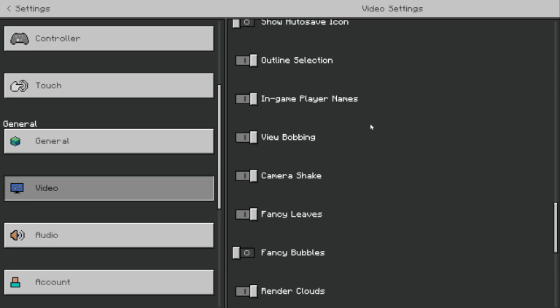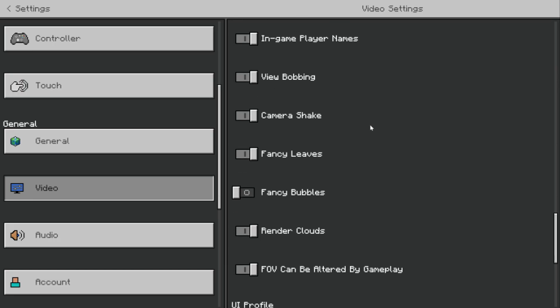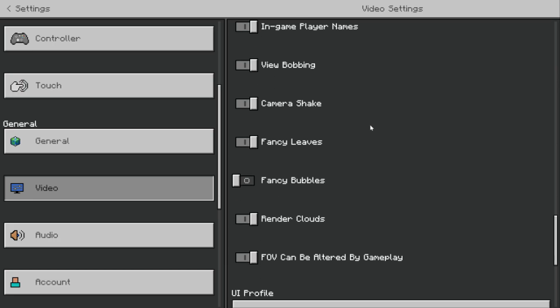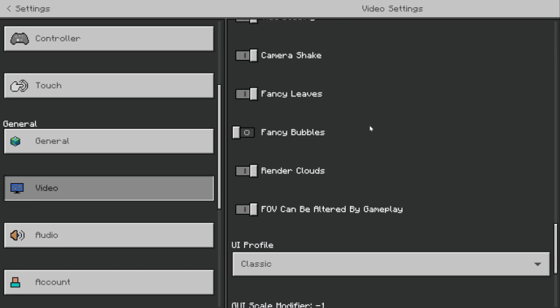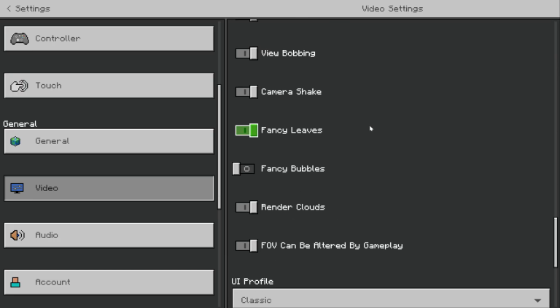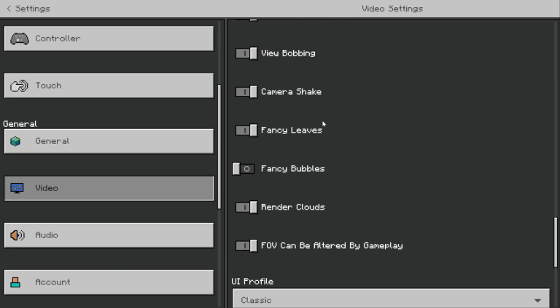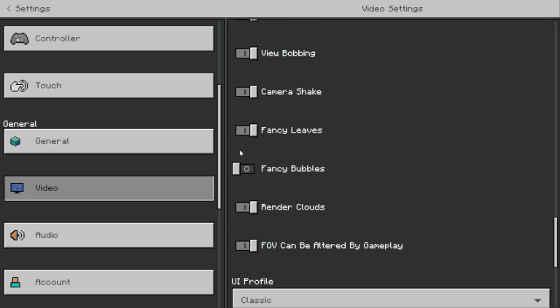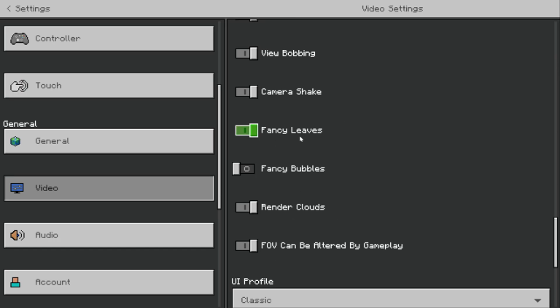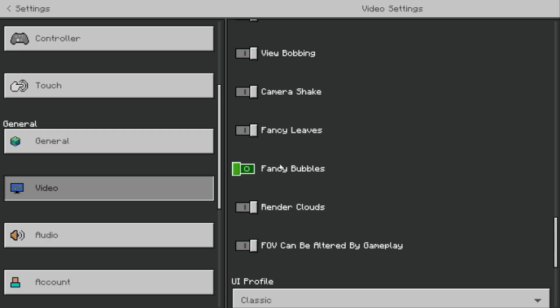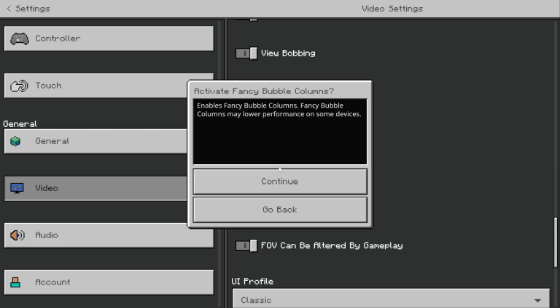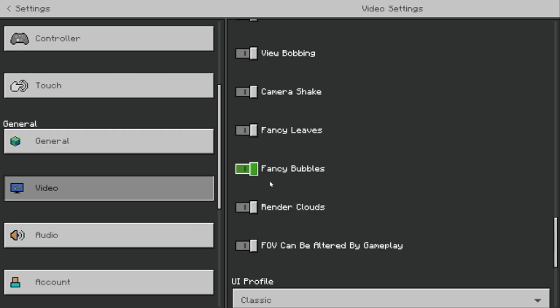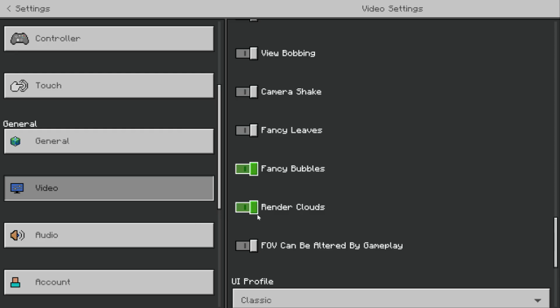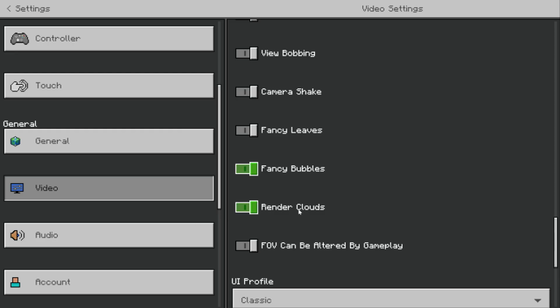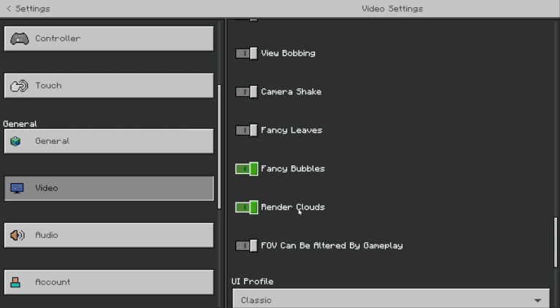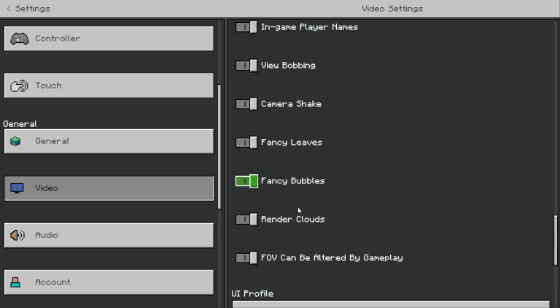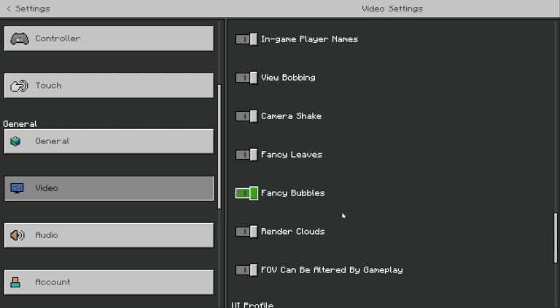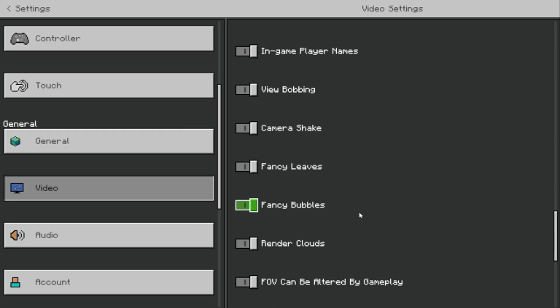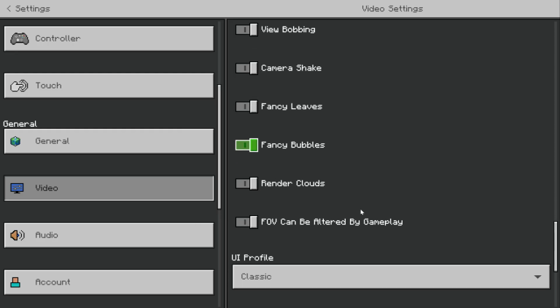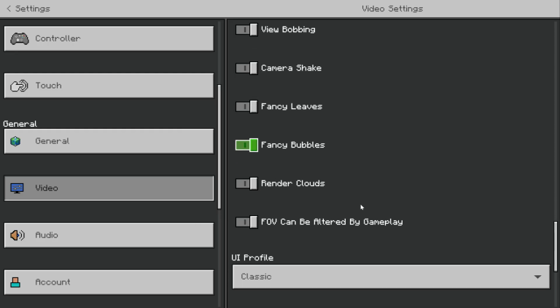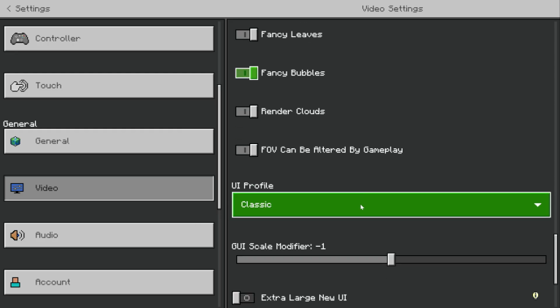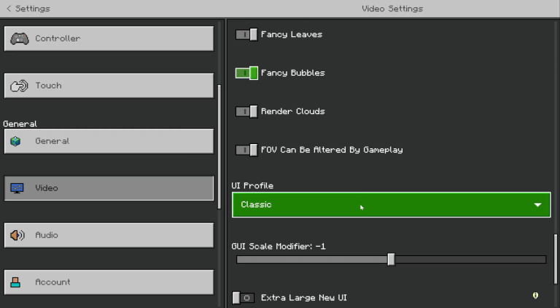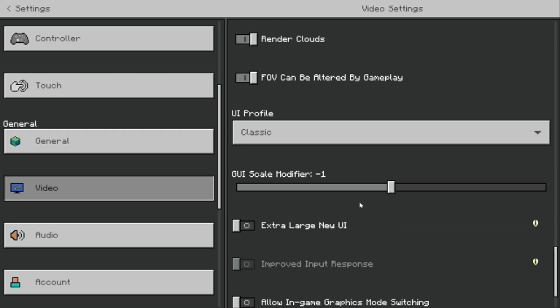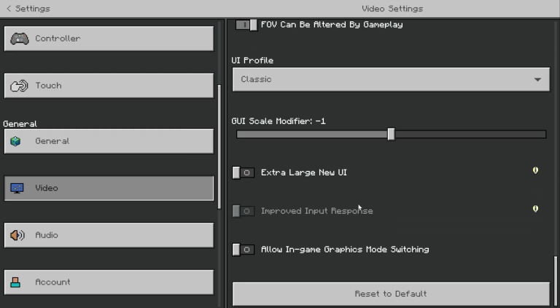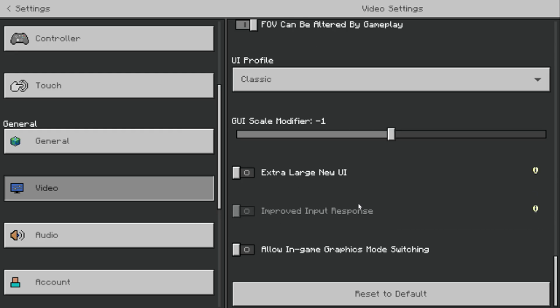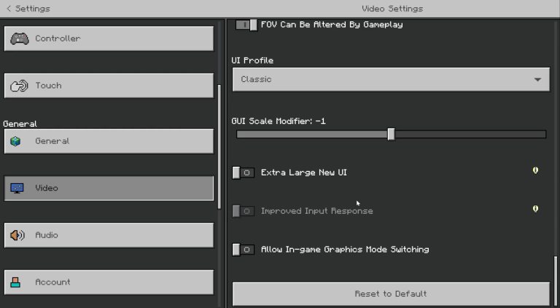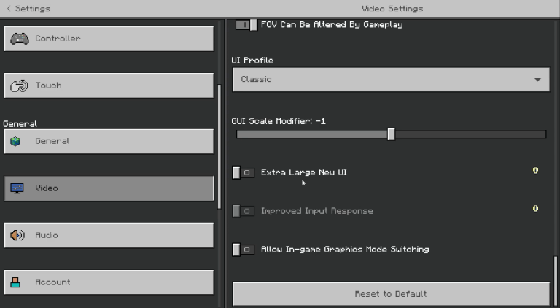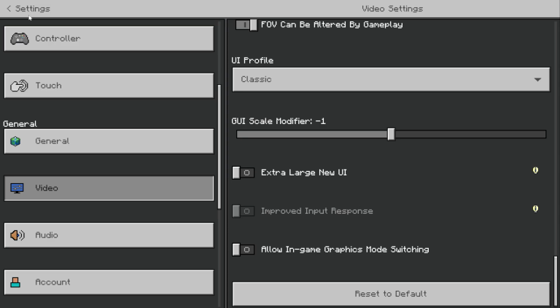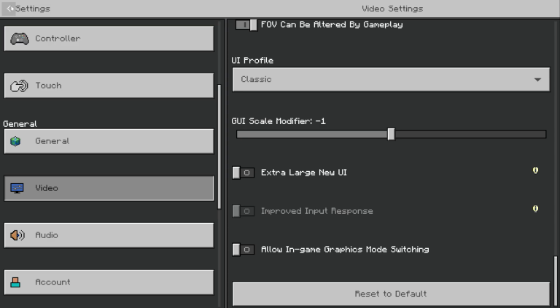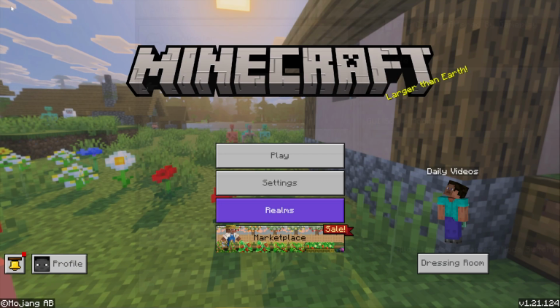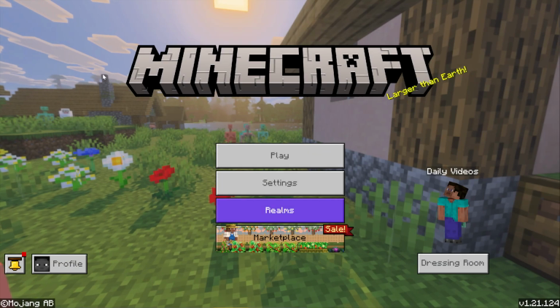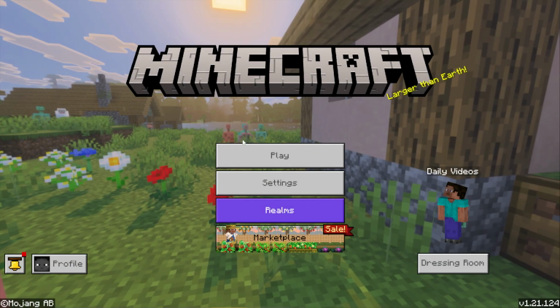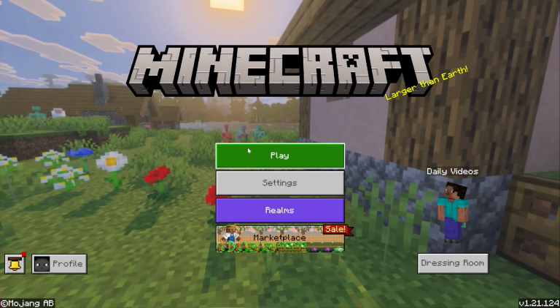However, we're not done. We also want to scroll down to the bottom and make sure we turn on Fancy Leaves, Fancy Bubbles, Fancy Clouds, and any of the other settings we want there. Then we can go ahead and check this out in game.